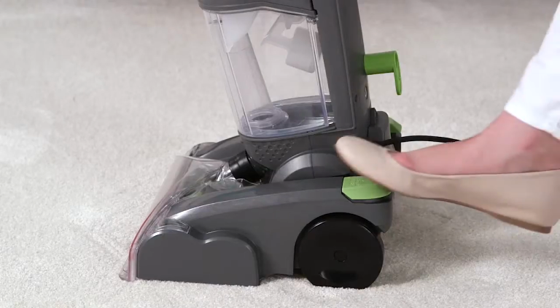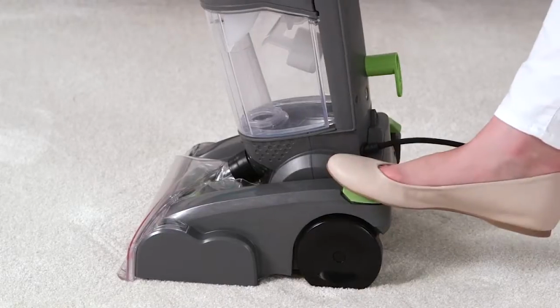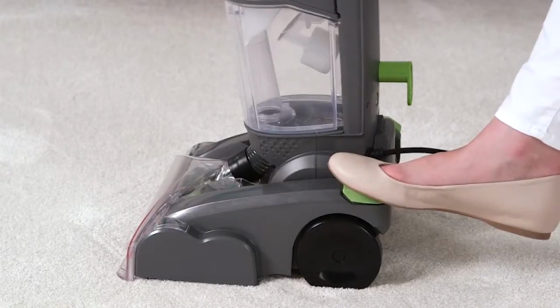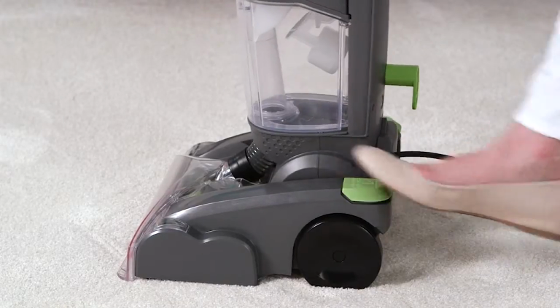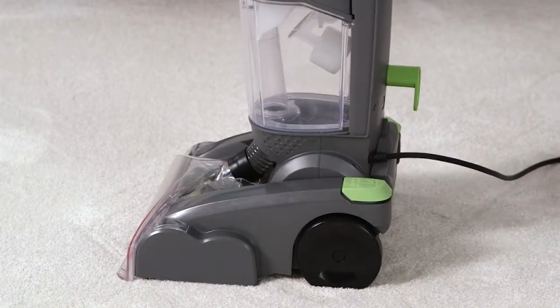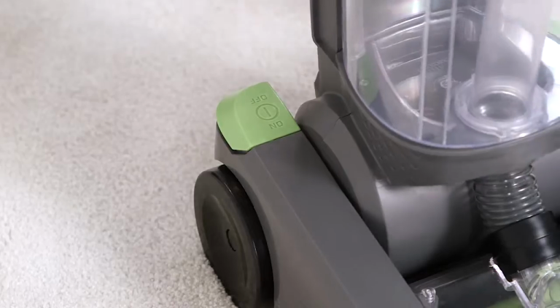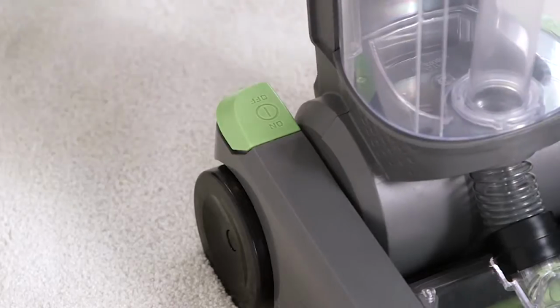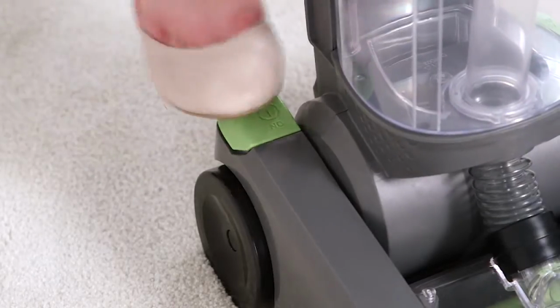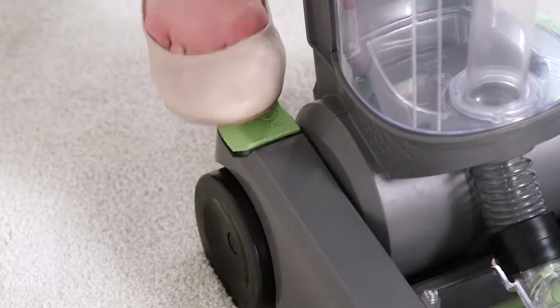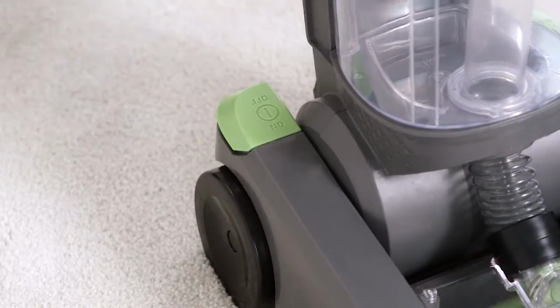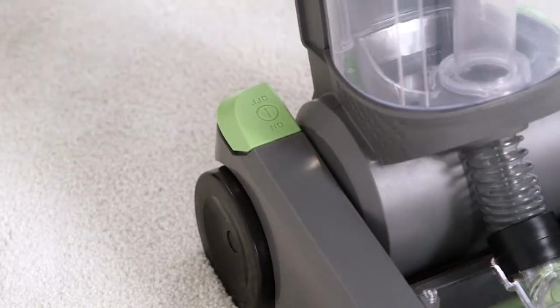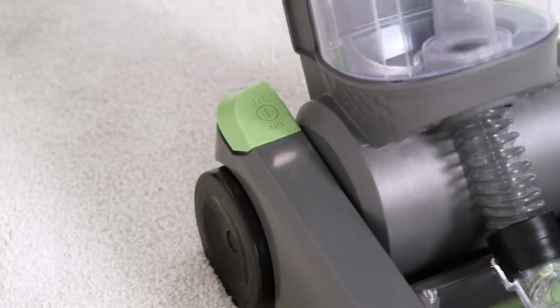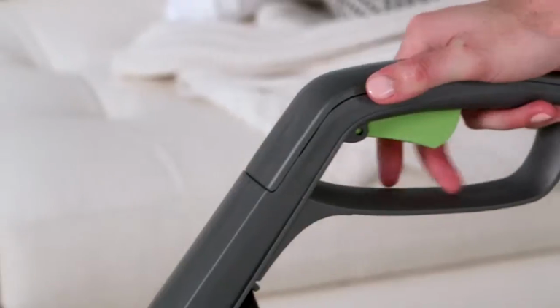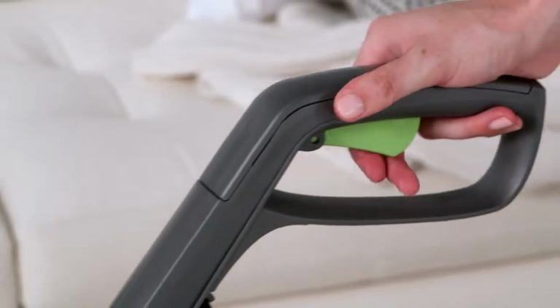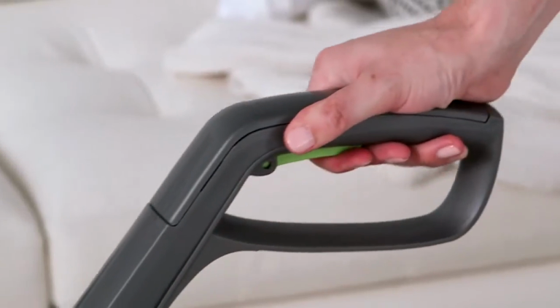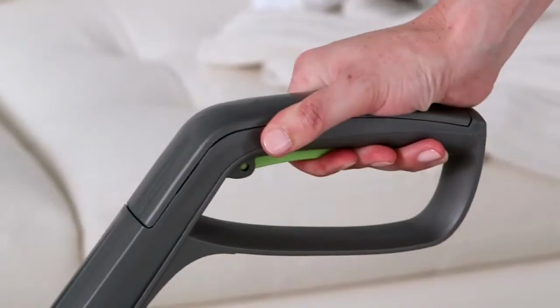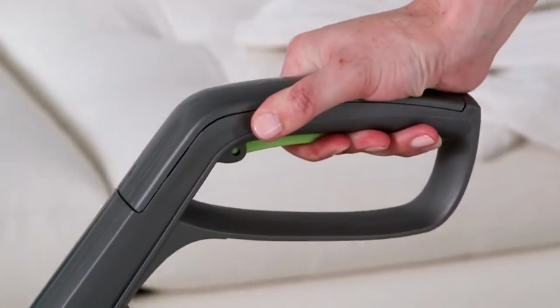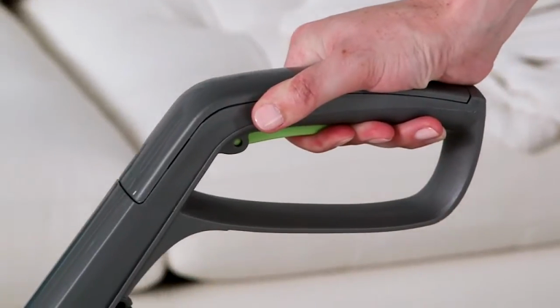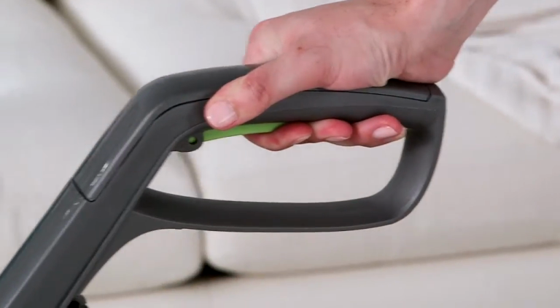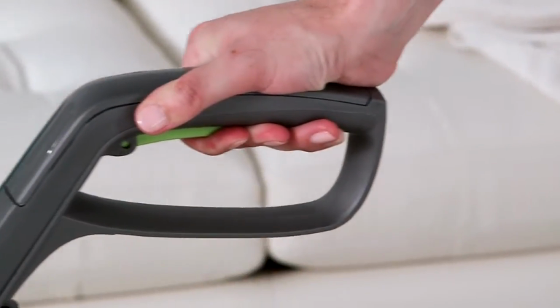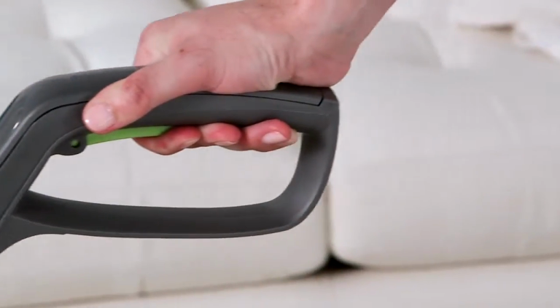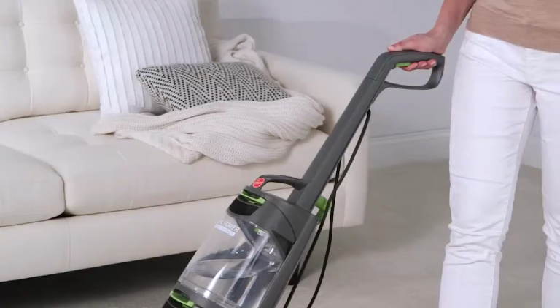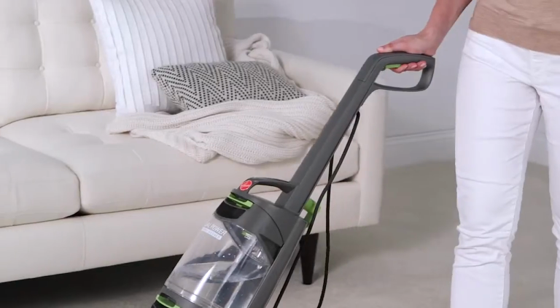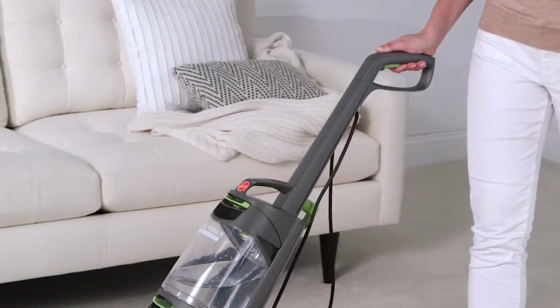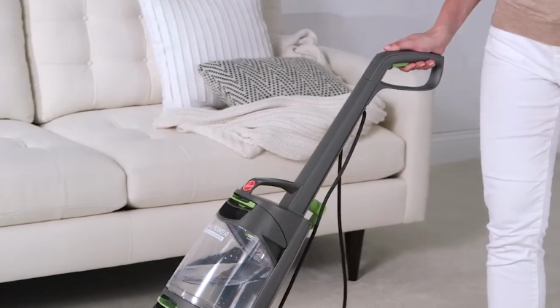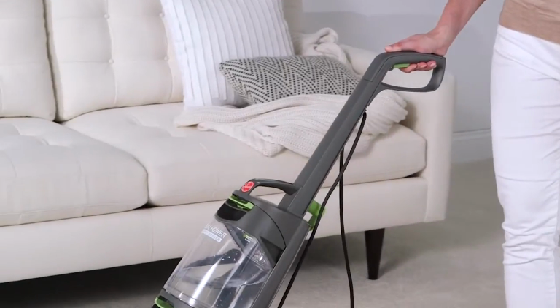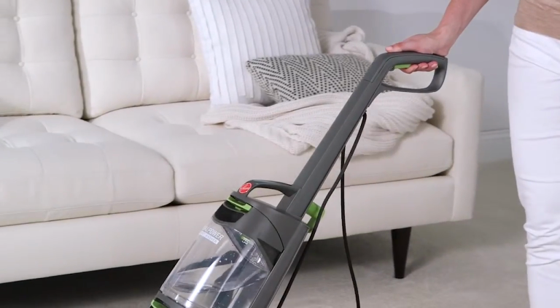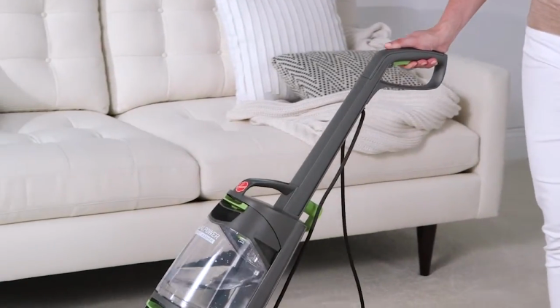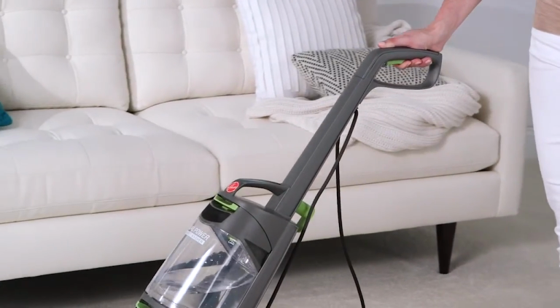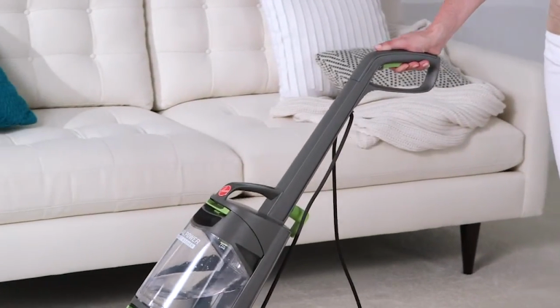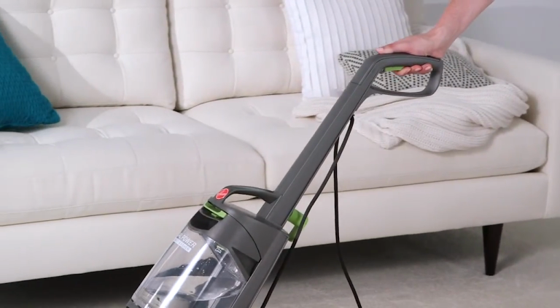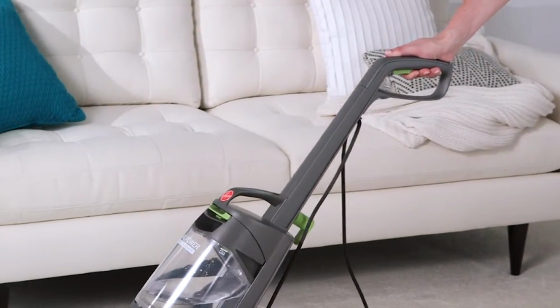Step on this button to release the handle and turn the cleaner on. Squeeze the trigger as you slowly push the cleaner forward. Go slower than you think you need to — the slower the better.